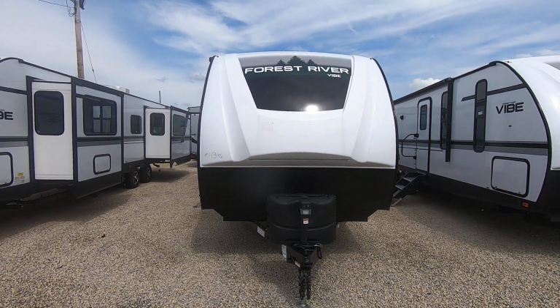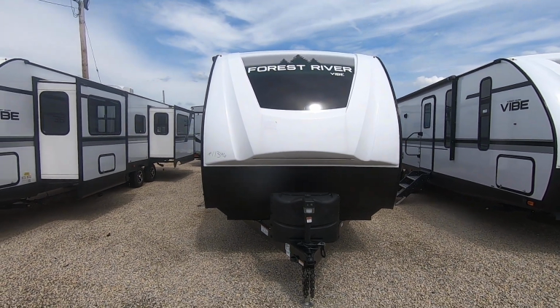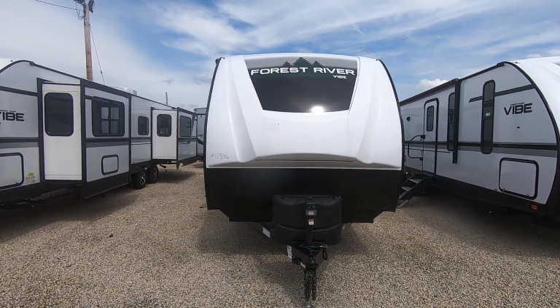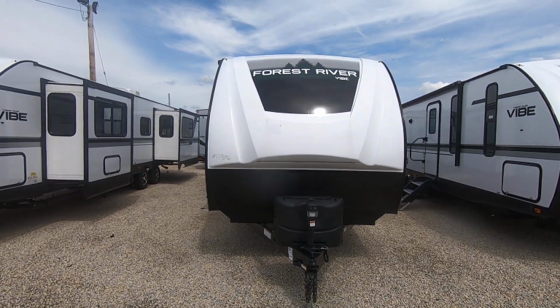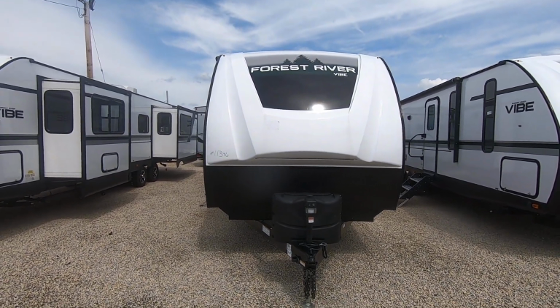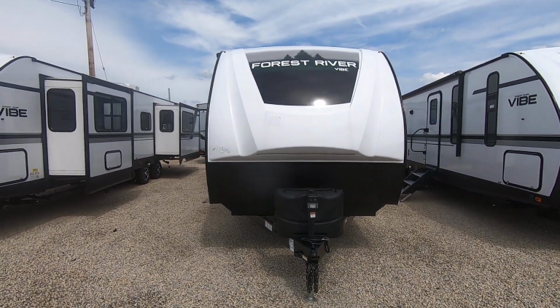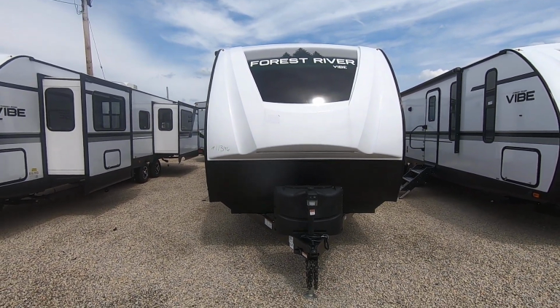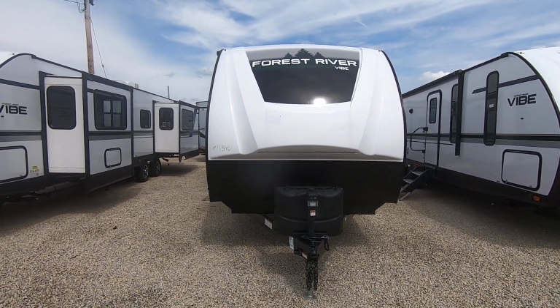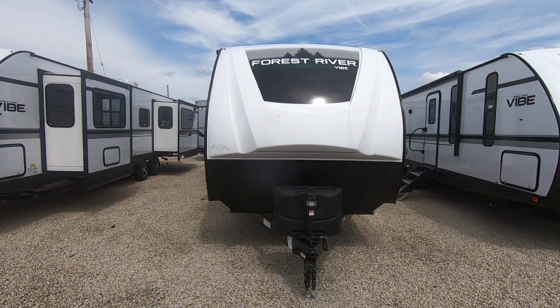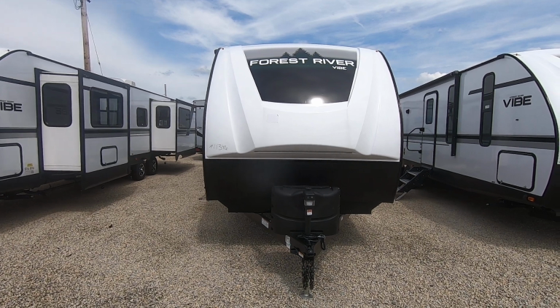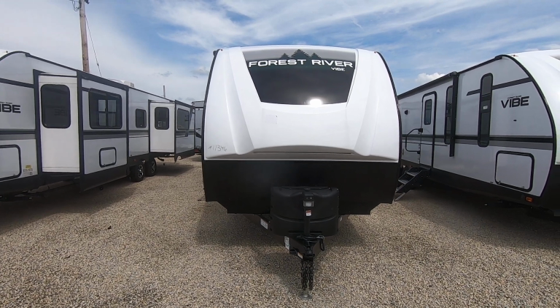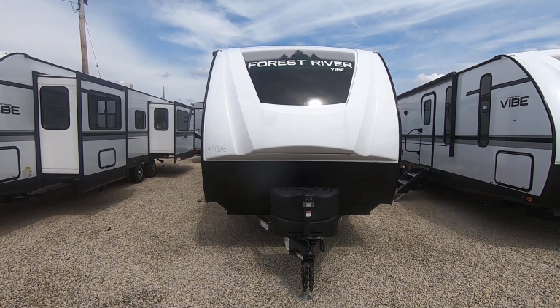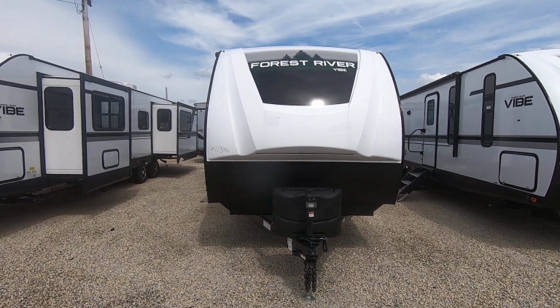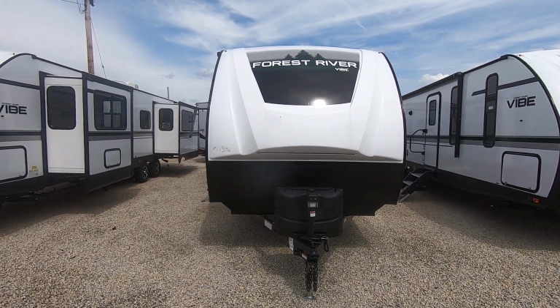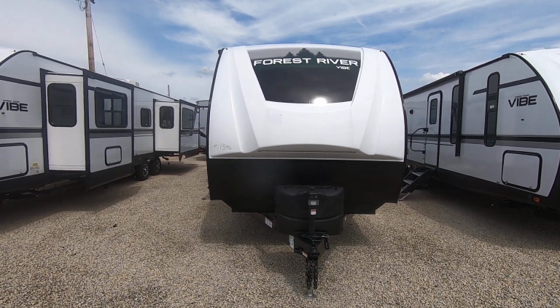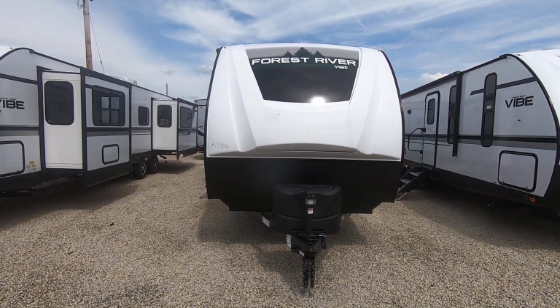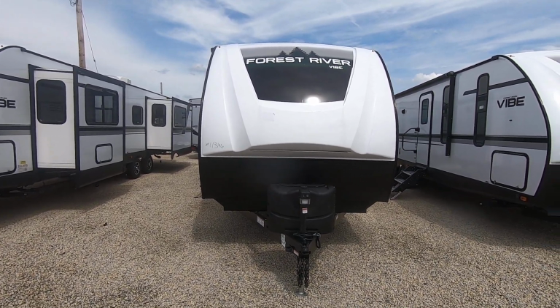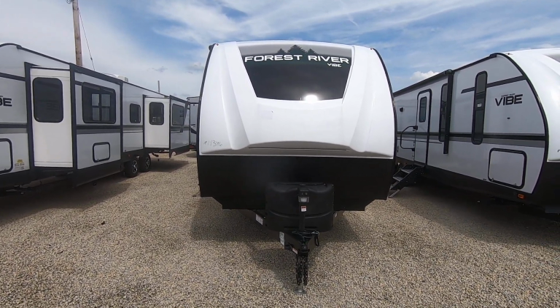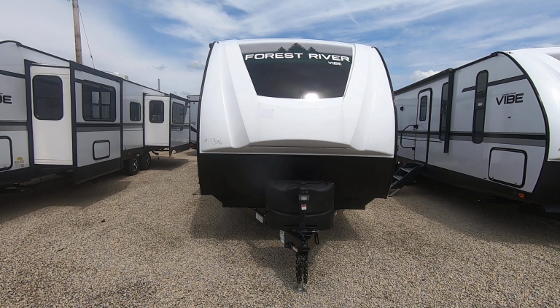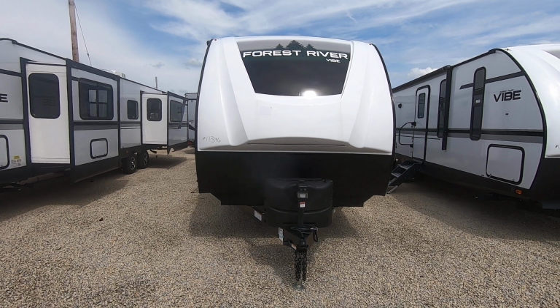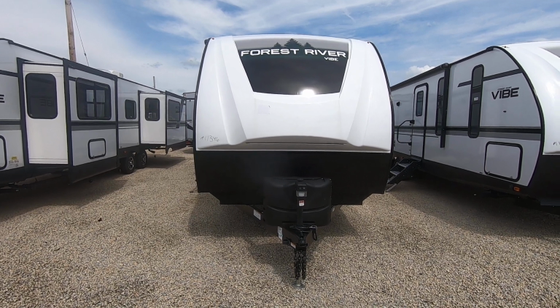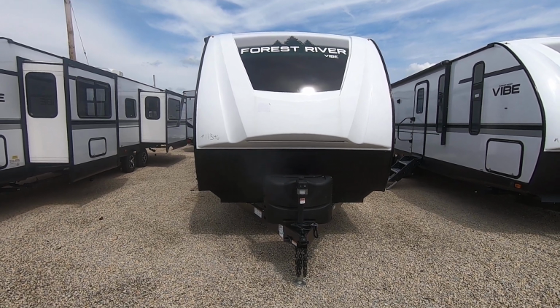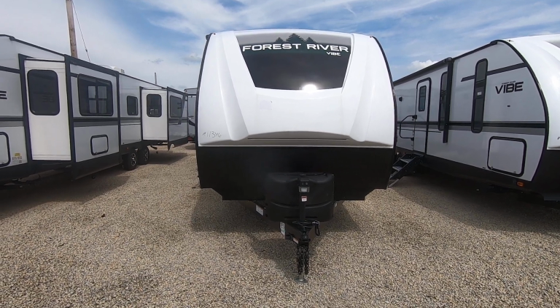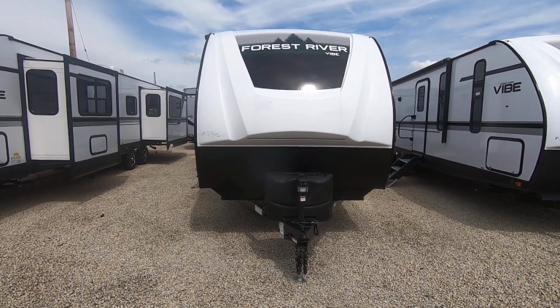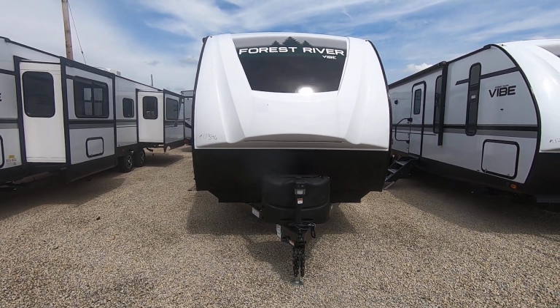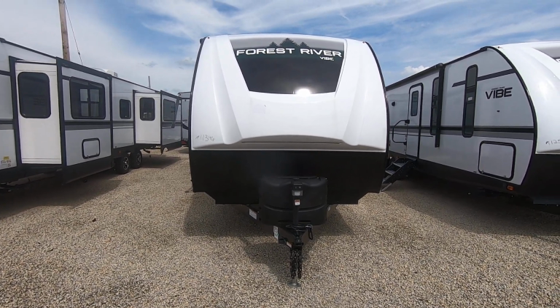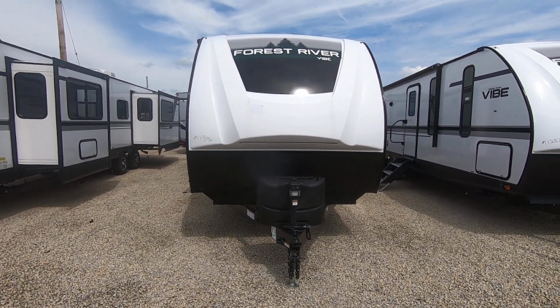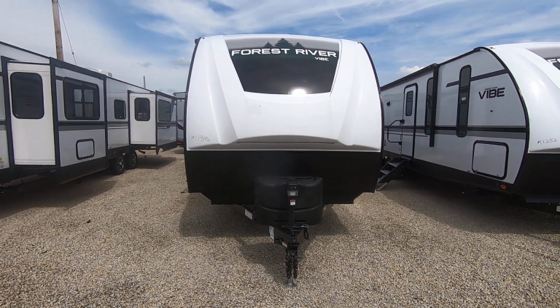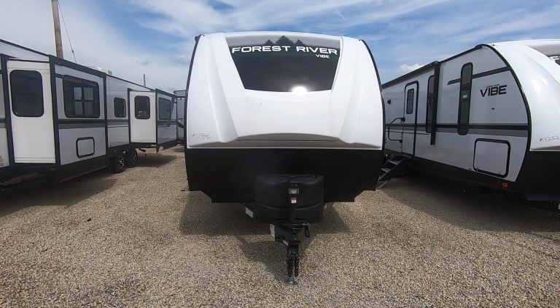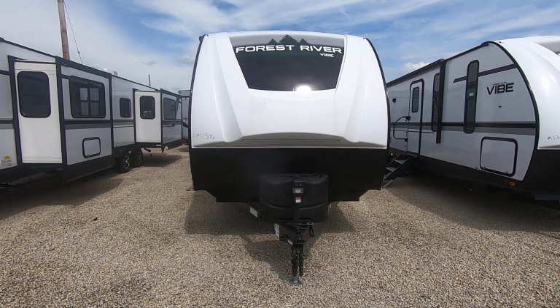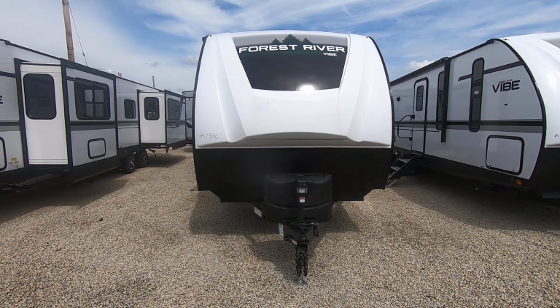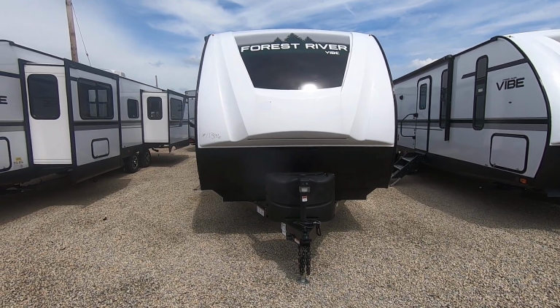Welcome folks to Paul Sherry RVs. My name is Matt Jones. Today I want to walk you through our Forest River Vibe 28RL. It's a rear living trailer, it's a 2021, stock number 11346. We're going to take a look at the outside and then the inside.